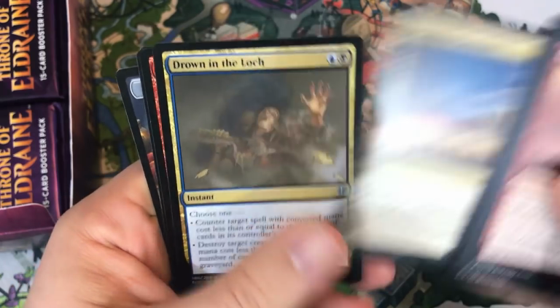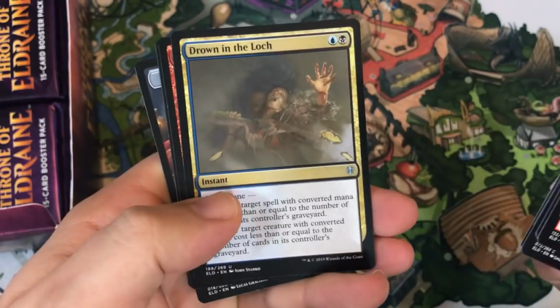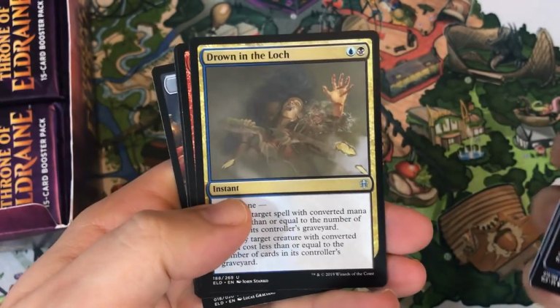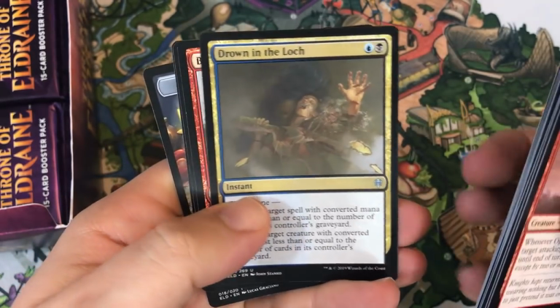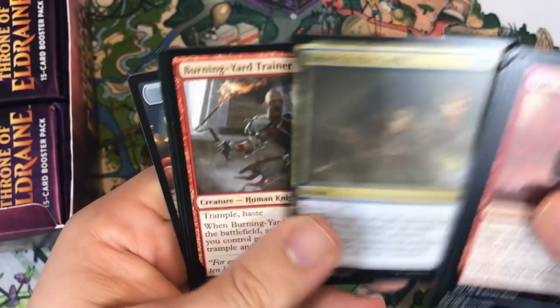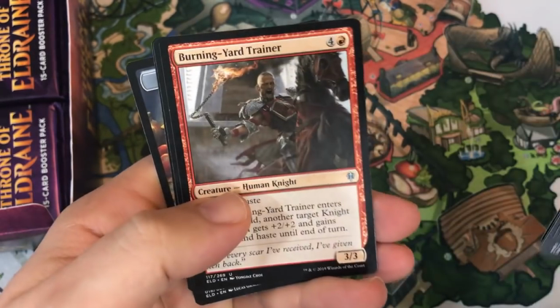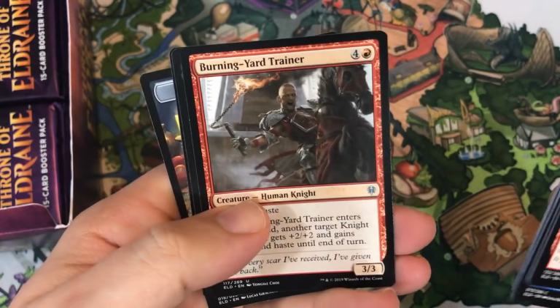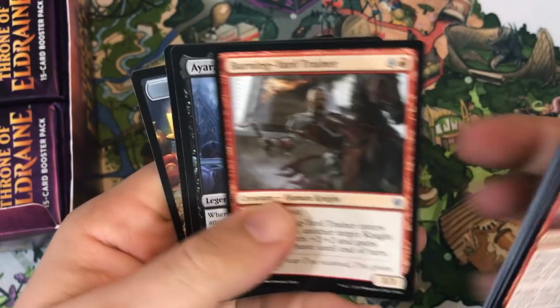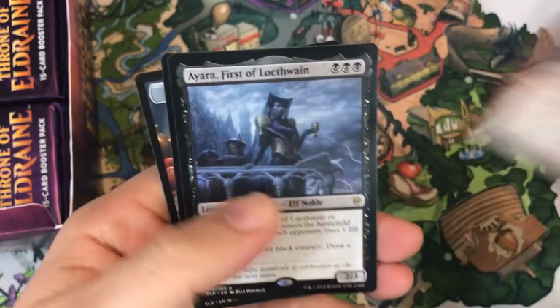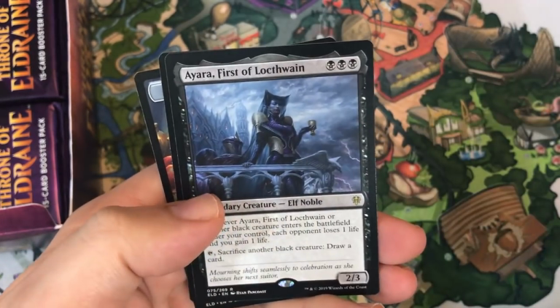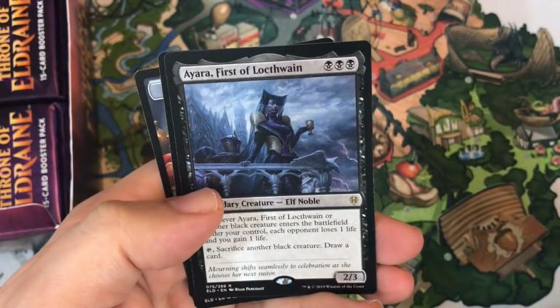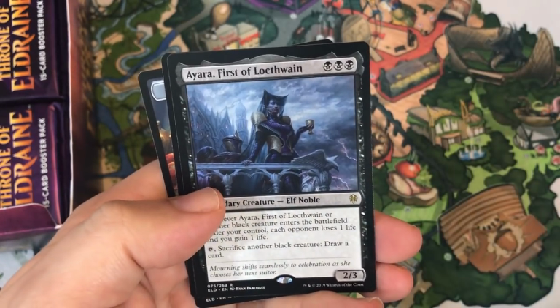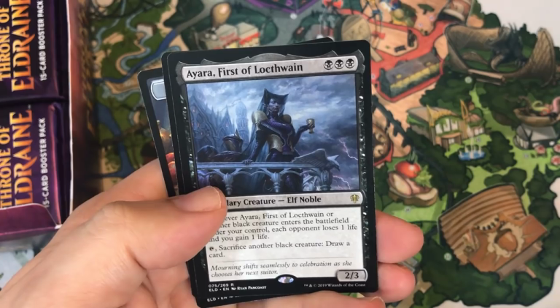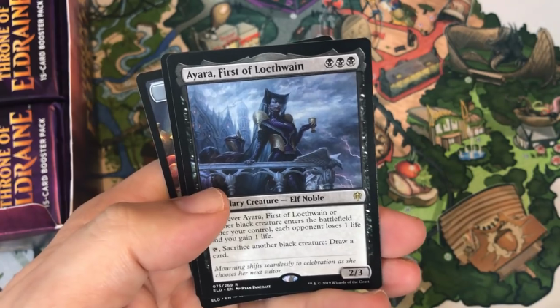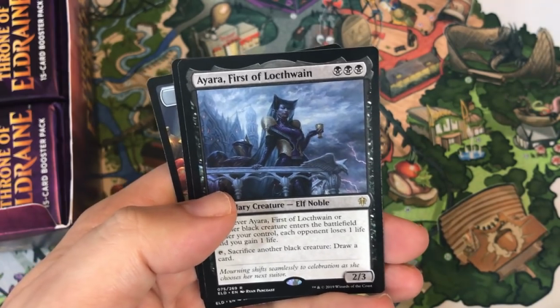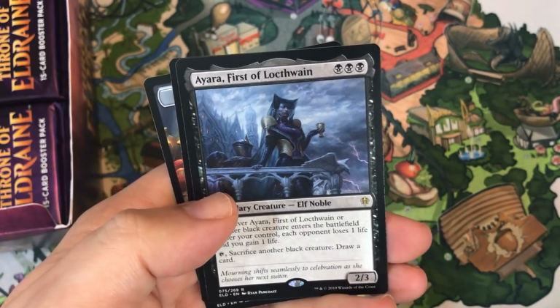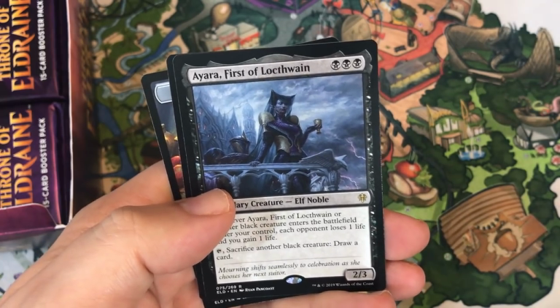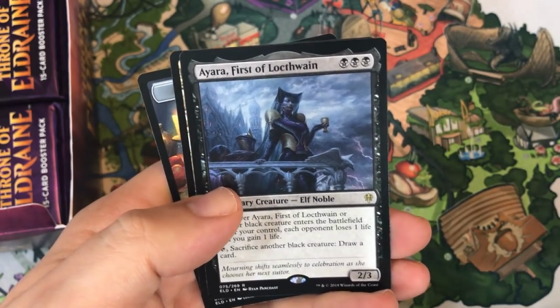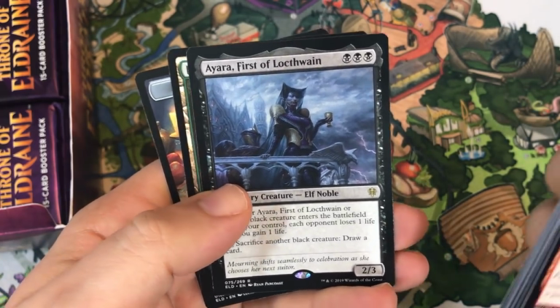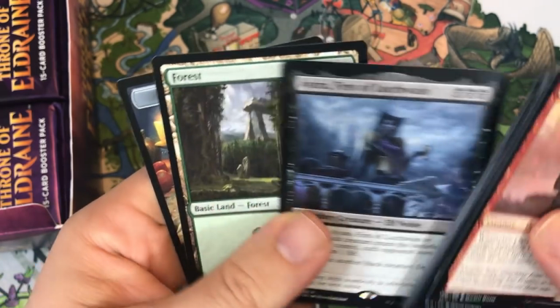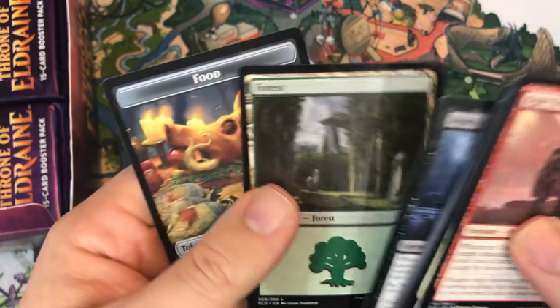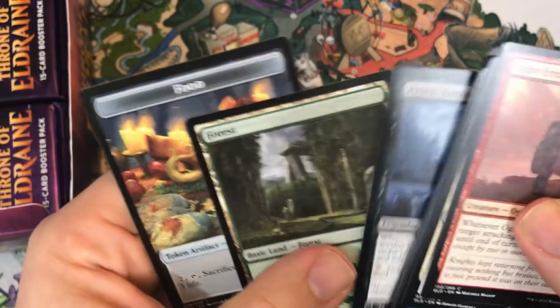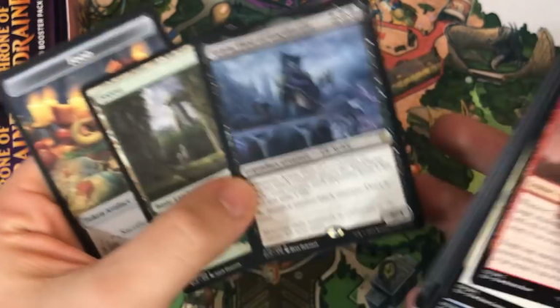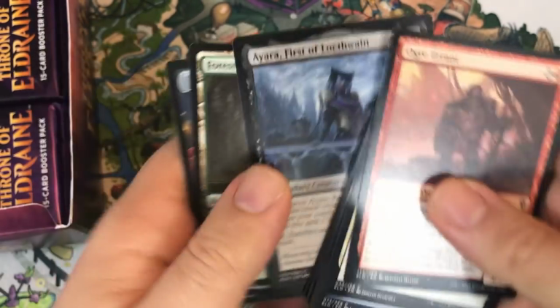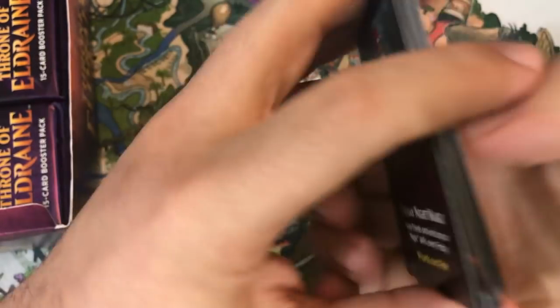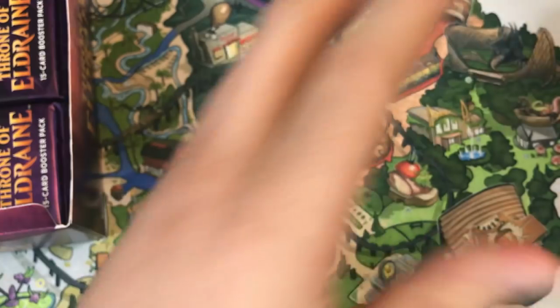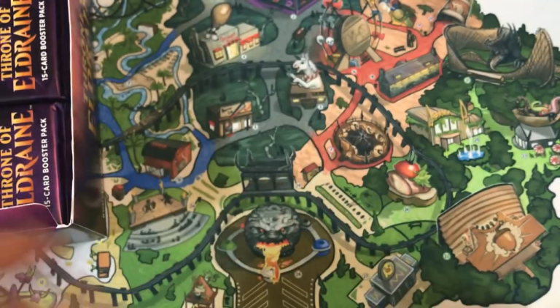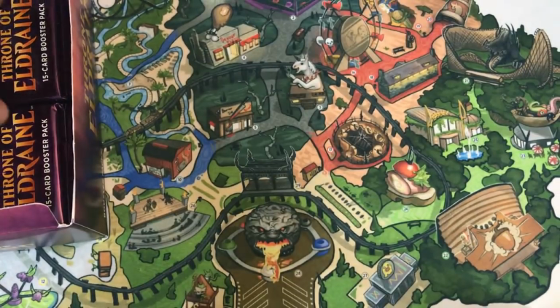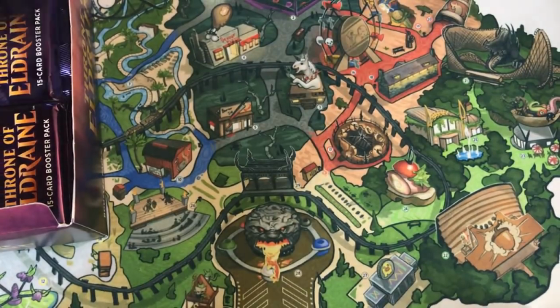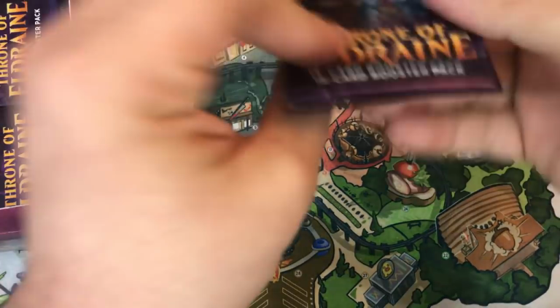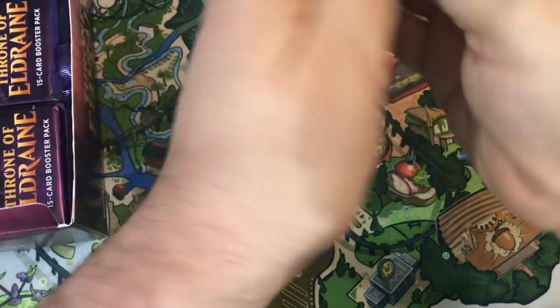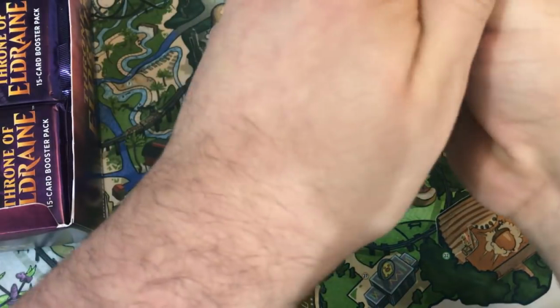Tournament Grounds, Drown in the Lock, Burning Yard Trainer. Our rare is Ayara, First of Locthwain — that's a pretty sweet card. Seeing a little Commander play.